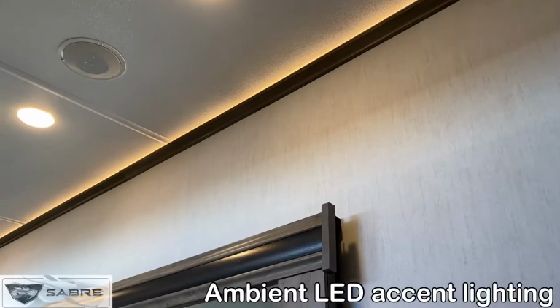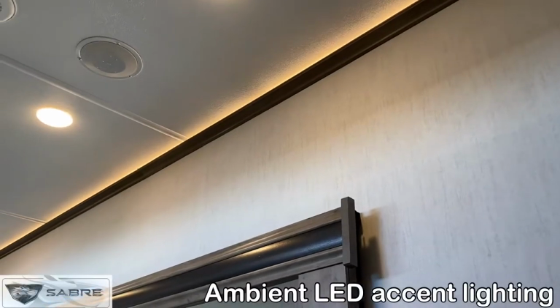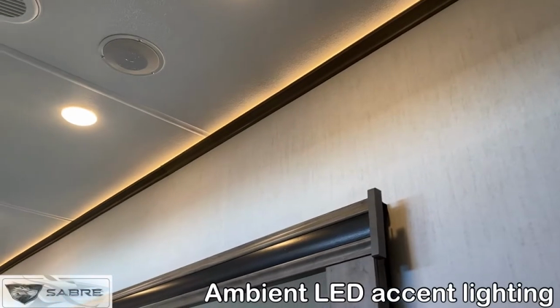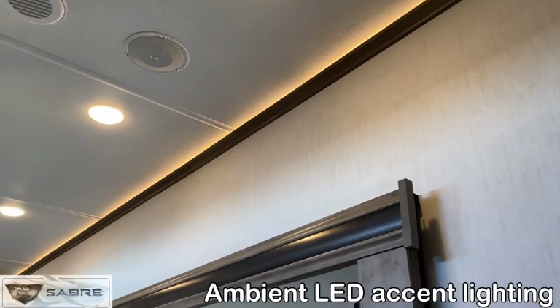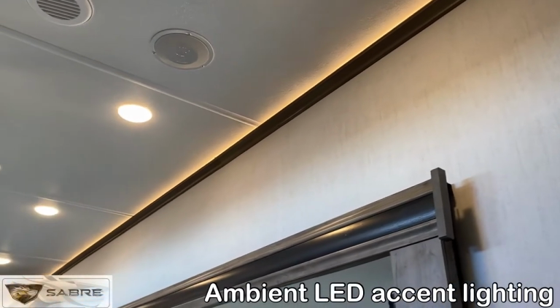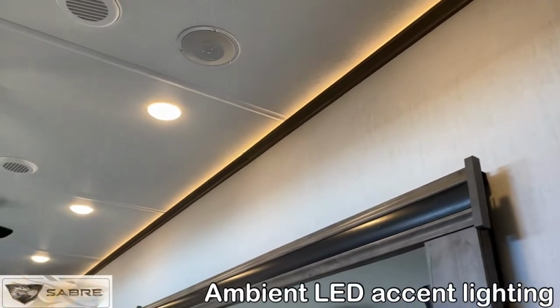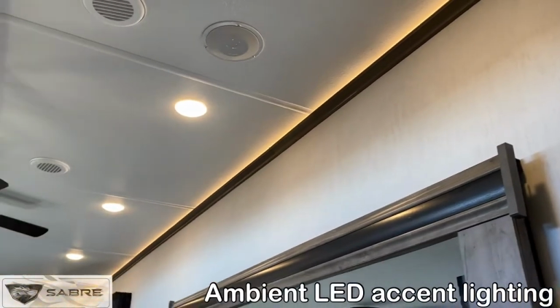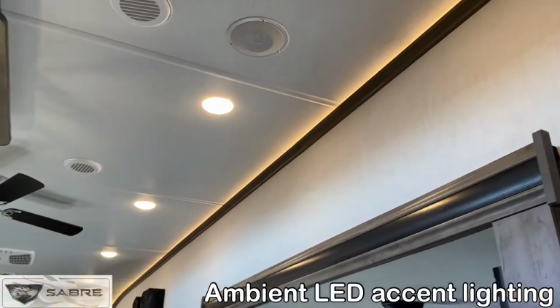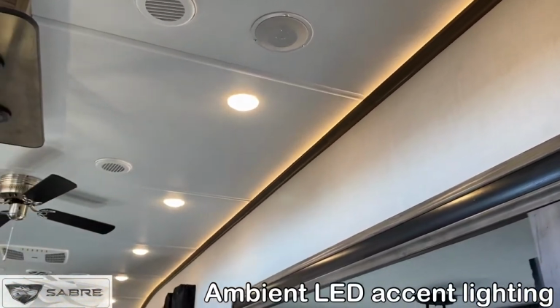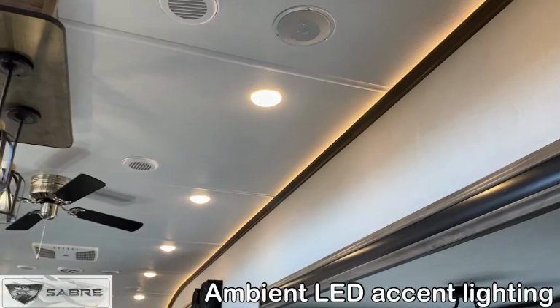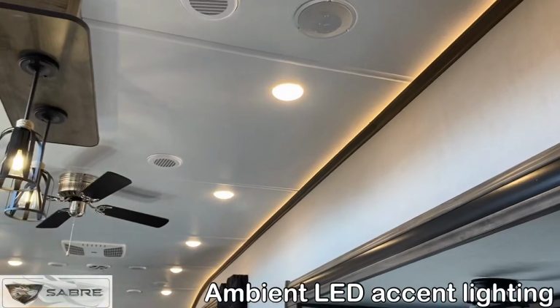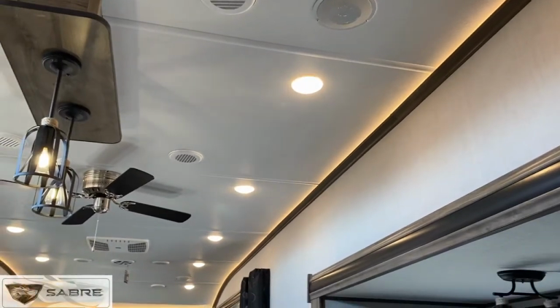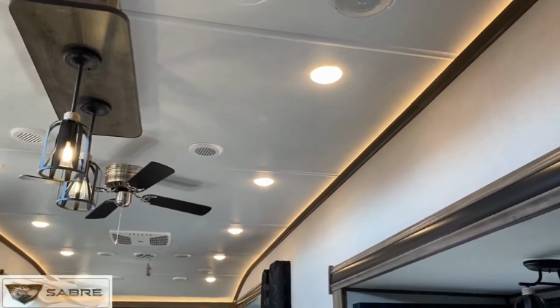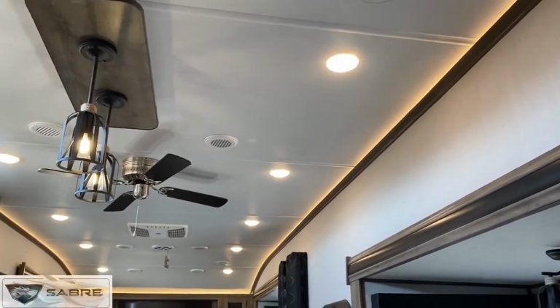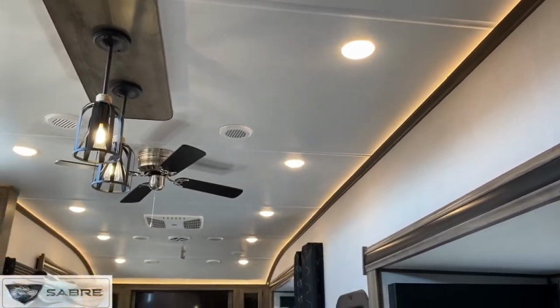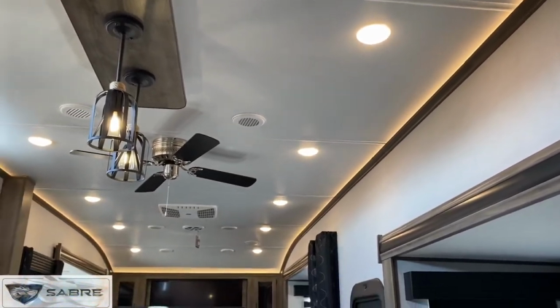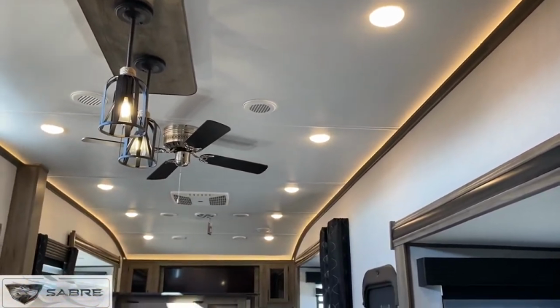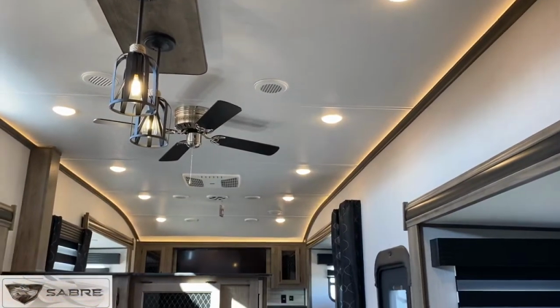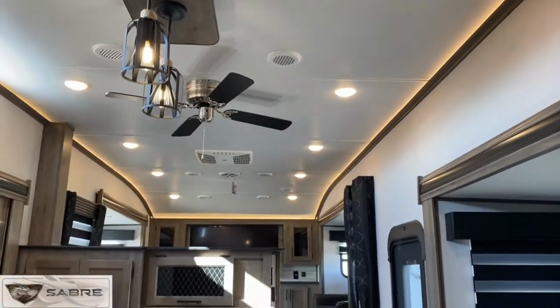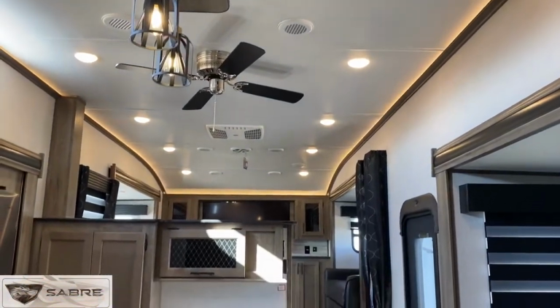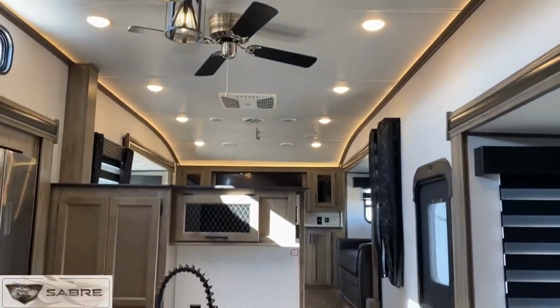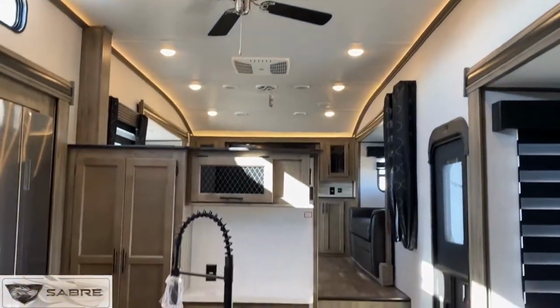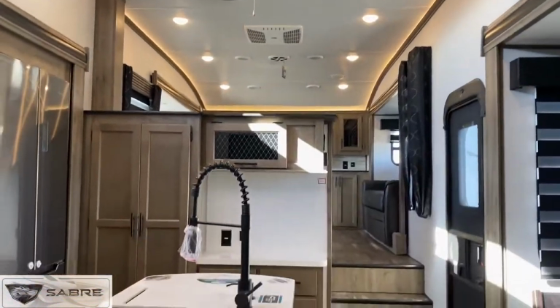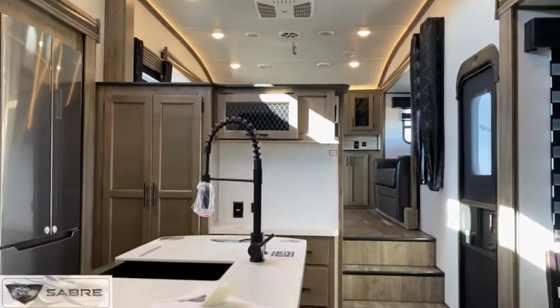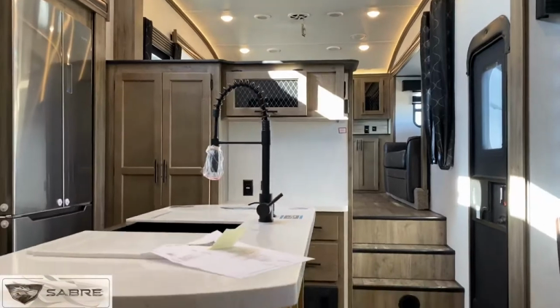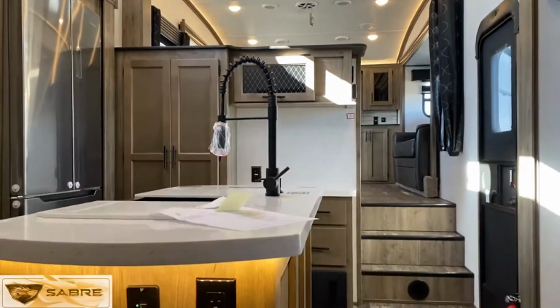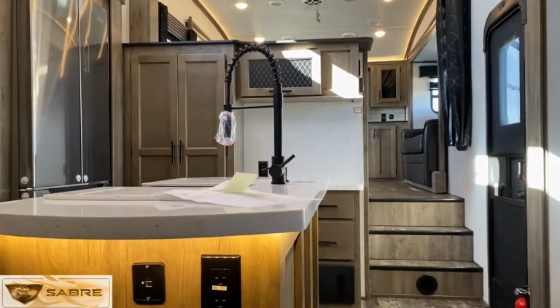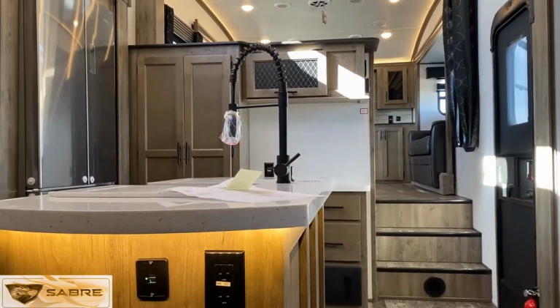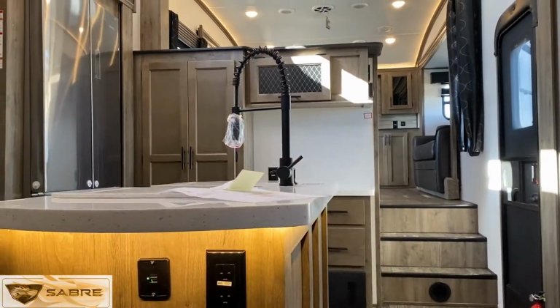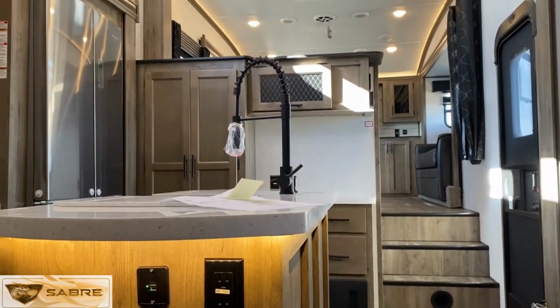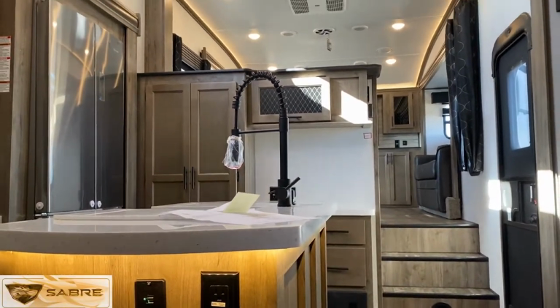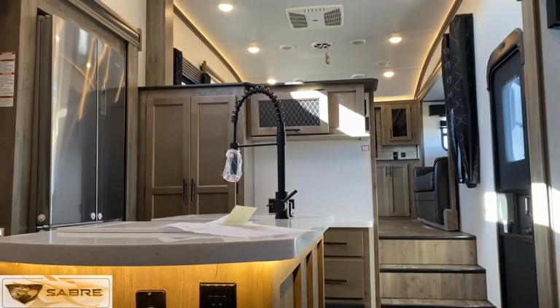First off is all of the LED lighting throughout the Saber. The recessed crown mold lighting gives off a luxury look and works great for soft lighting at night. There's also lighting underneath the island to make it pop.